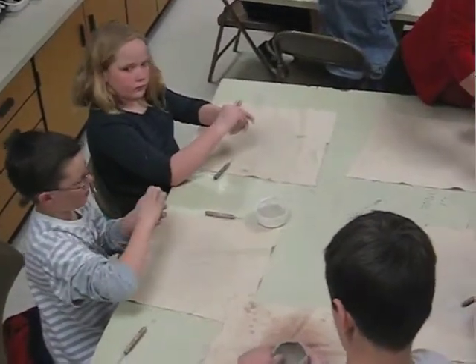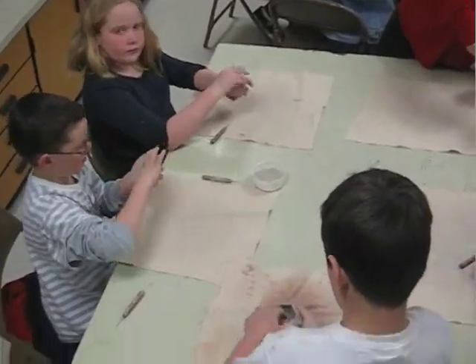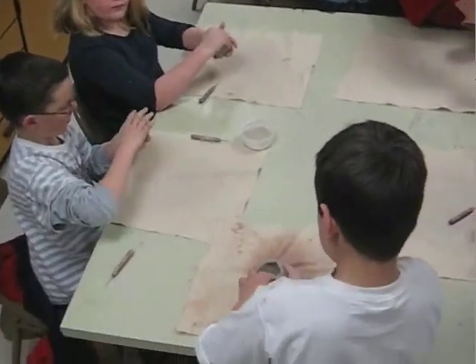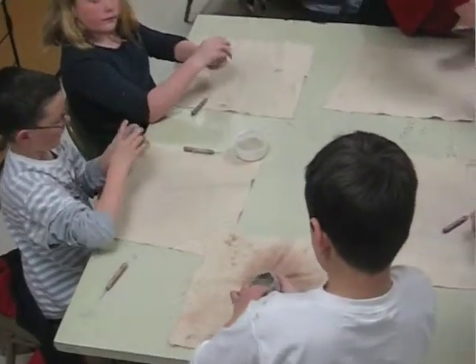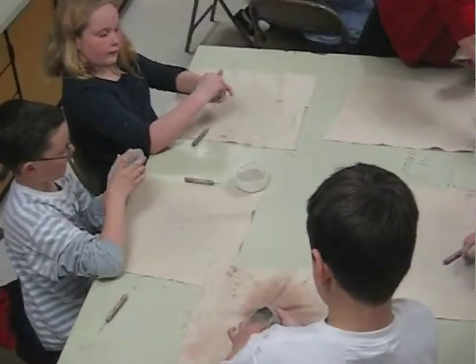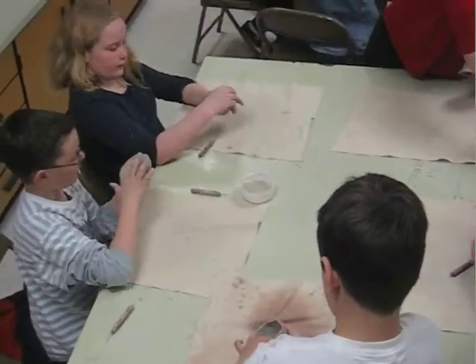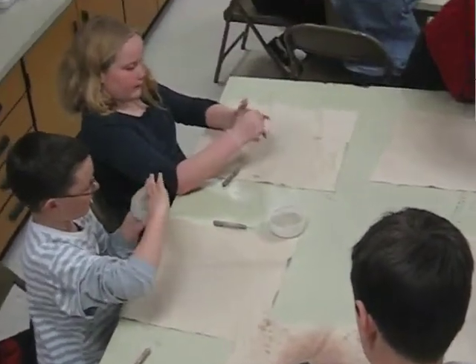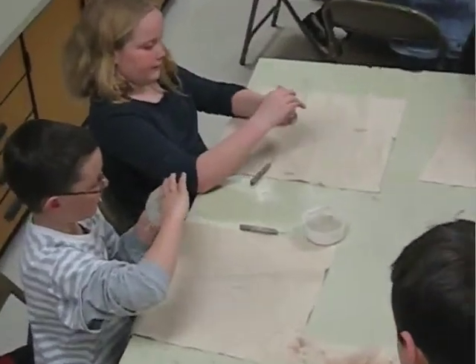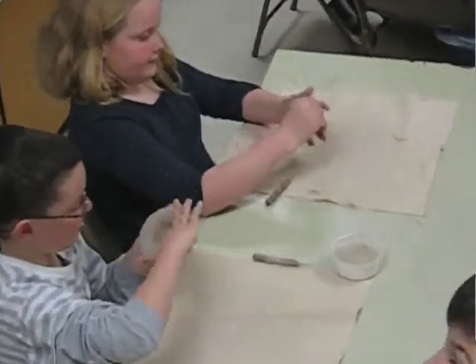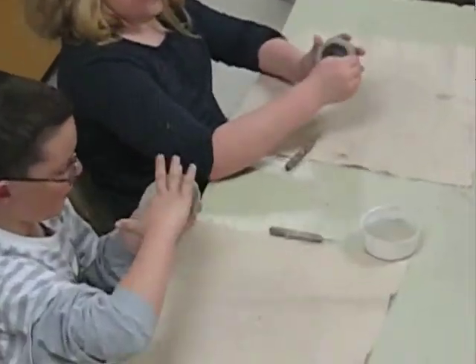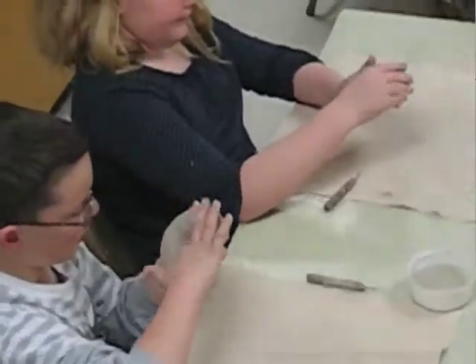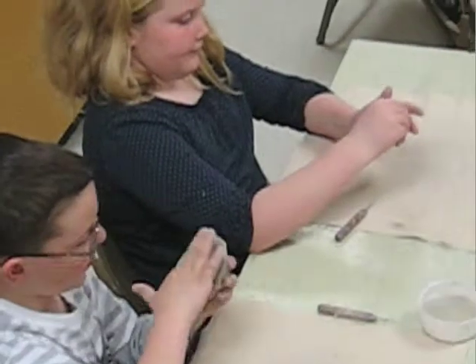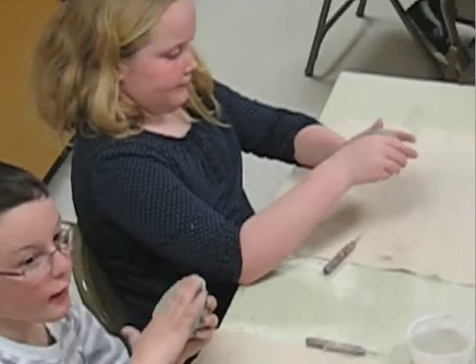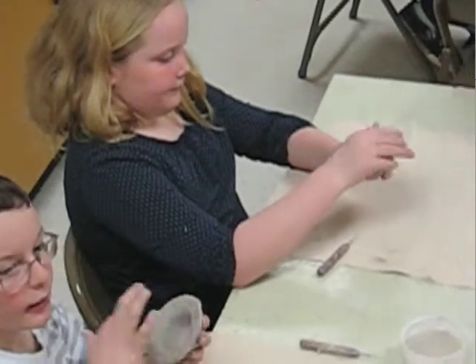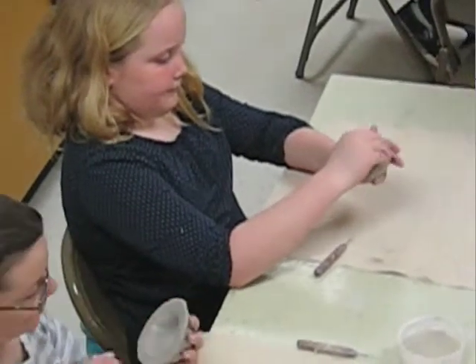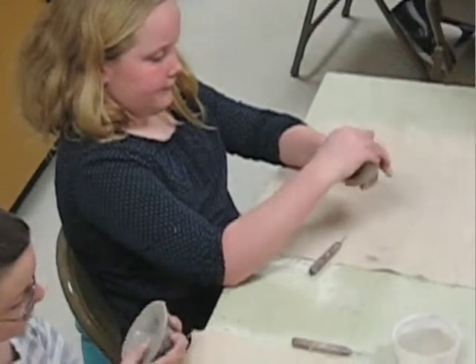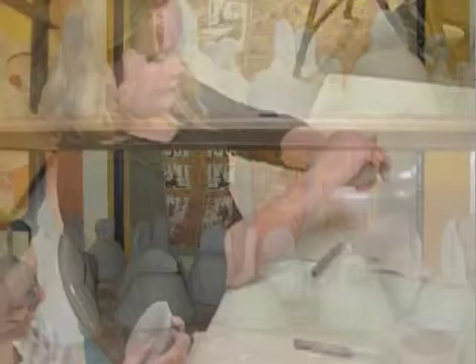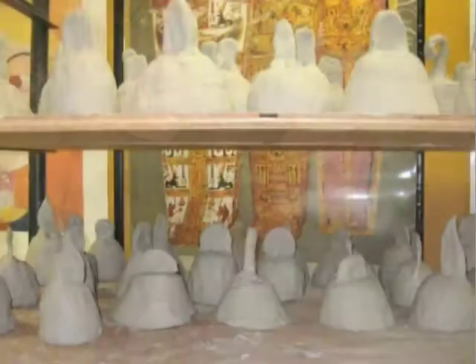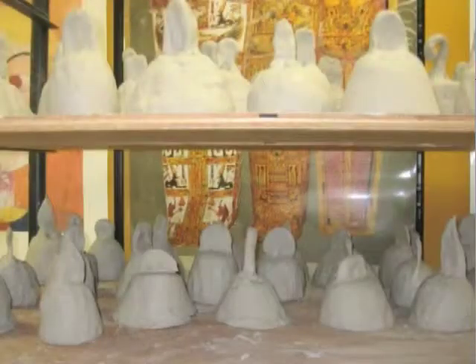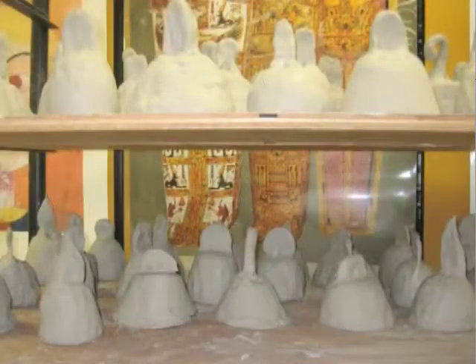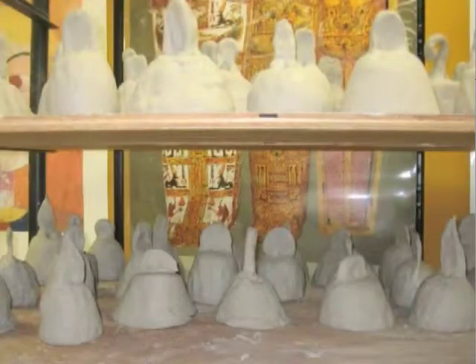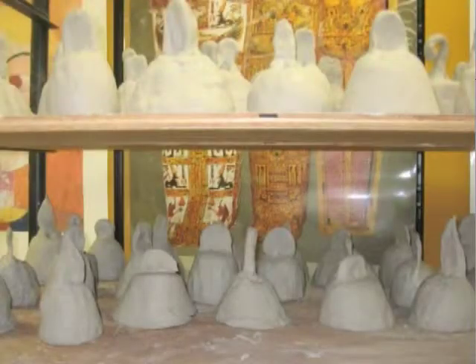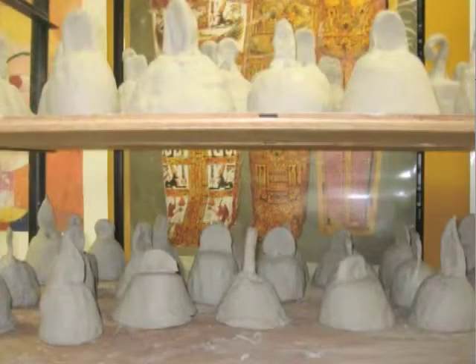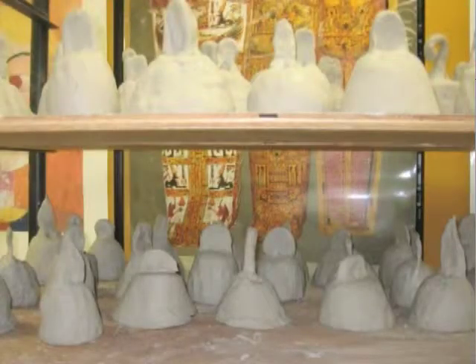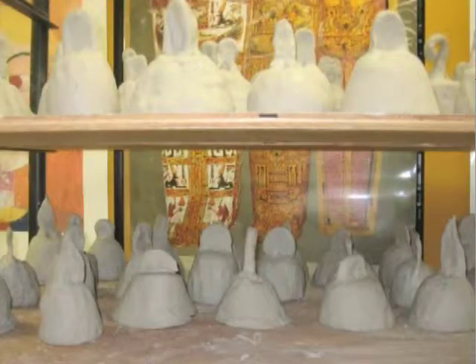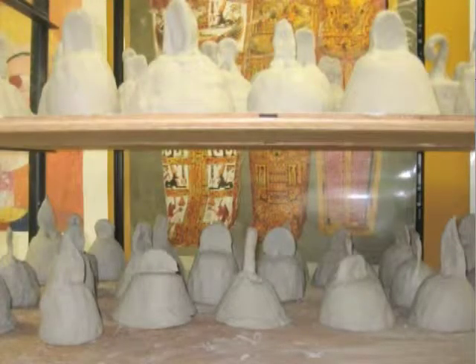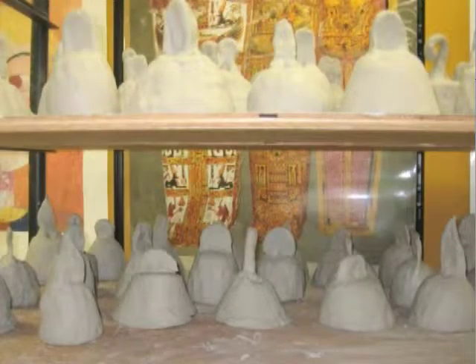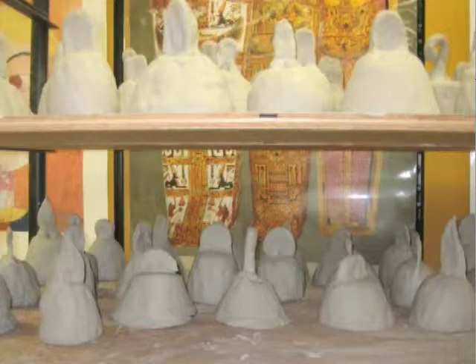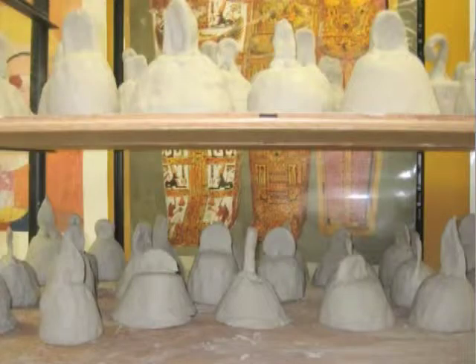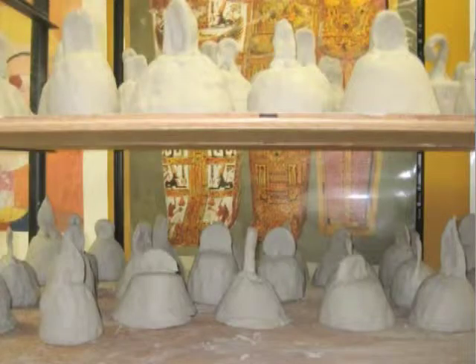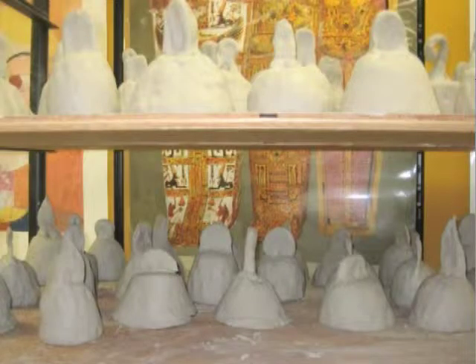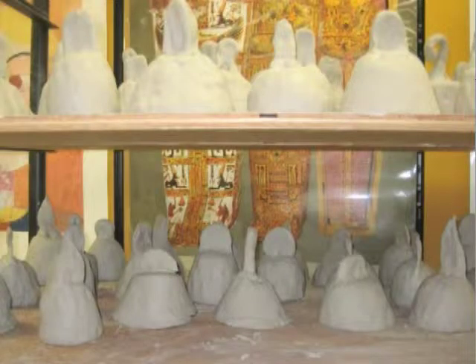It took two weeks for the bells to dry out before they could be bisque fired. The kiln got really hot — almost 2,000 degrees — and changes the clay into ceramic. It's really hard but still breakable.